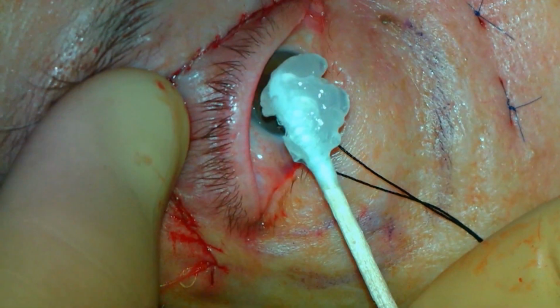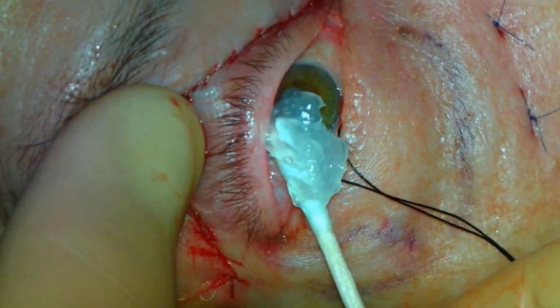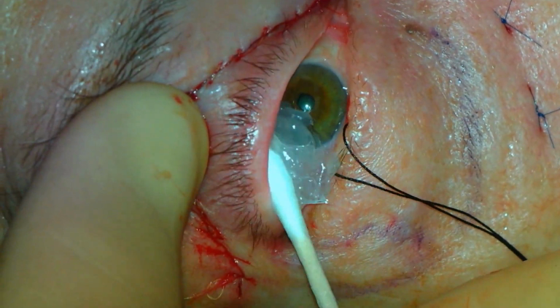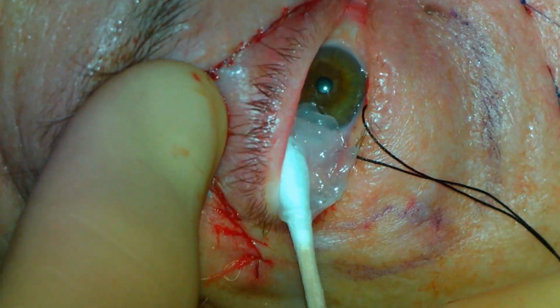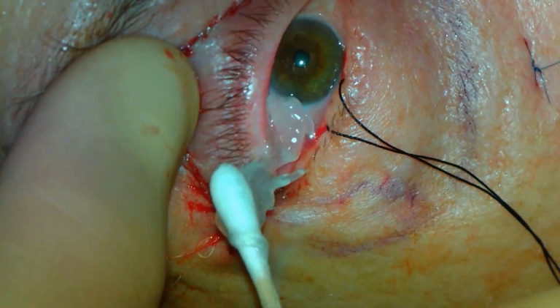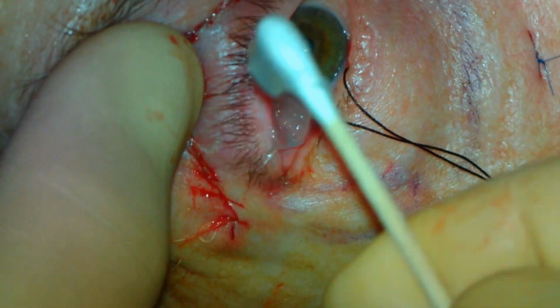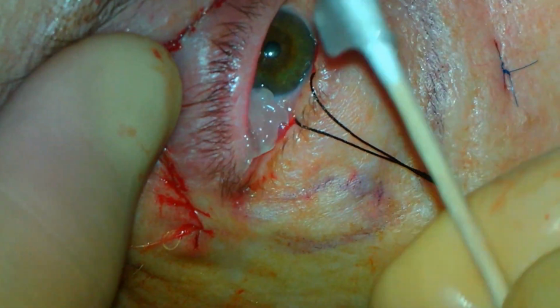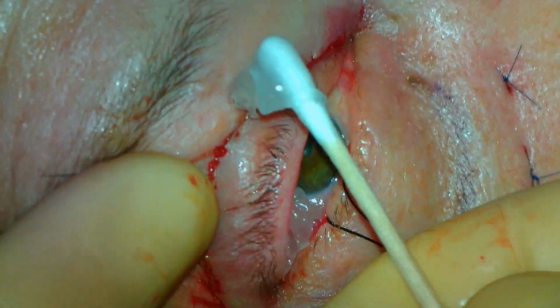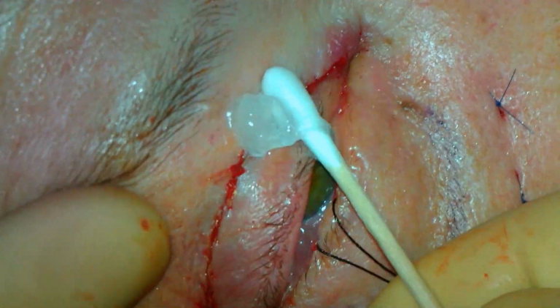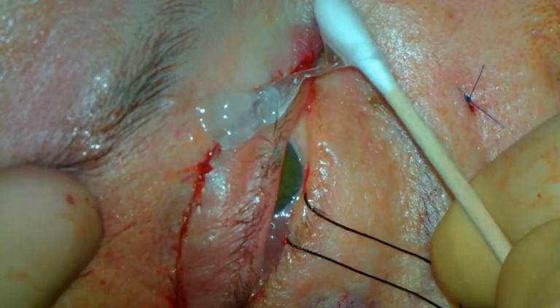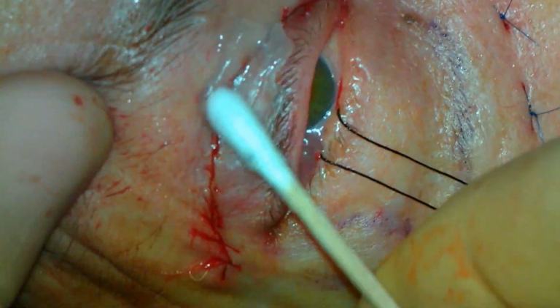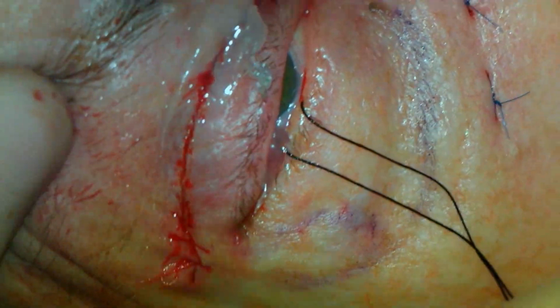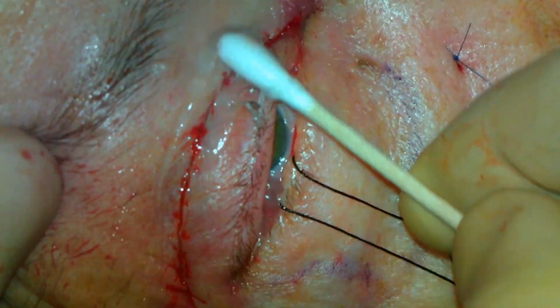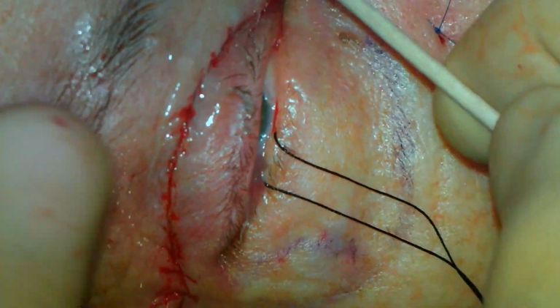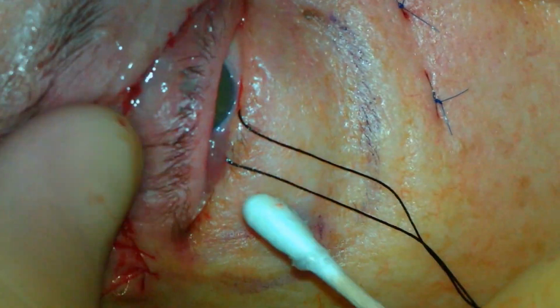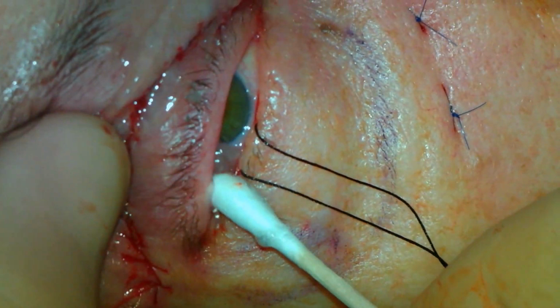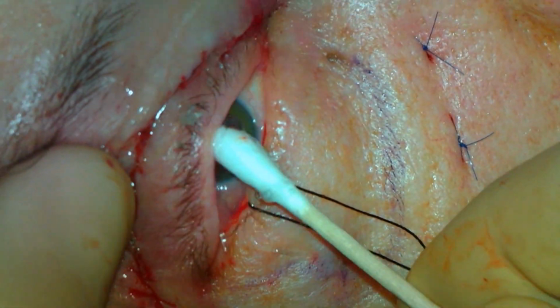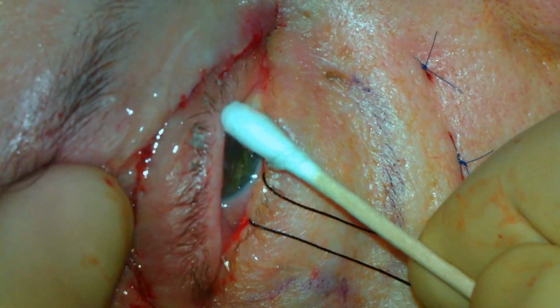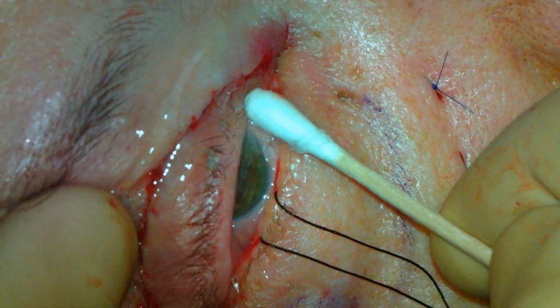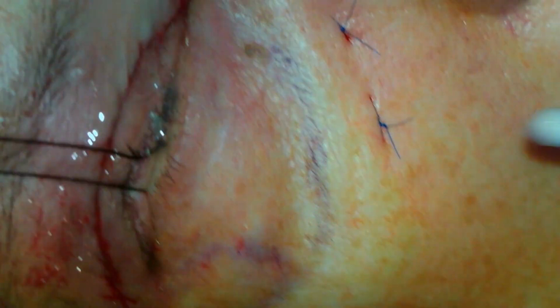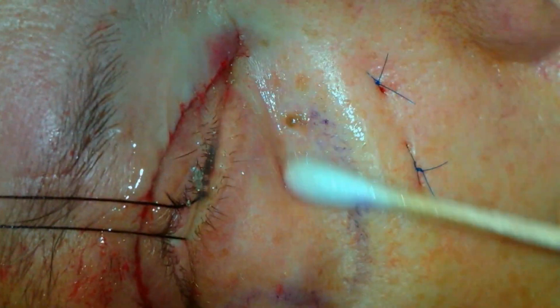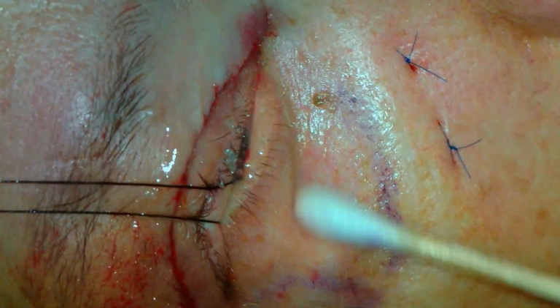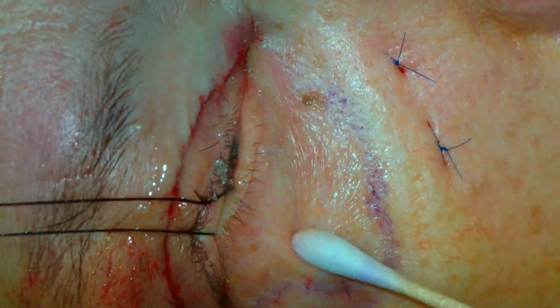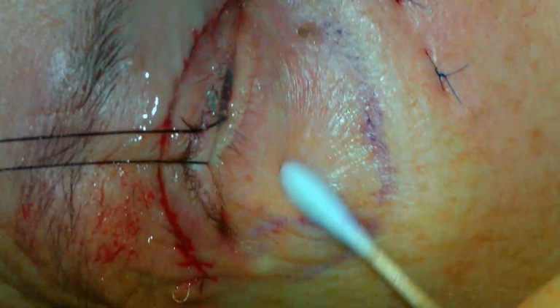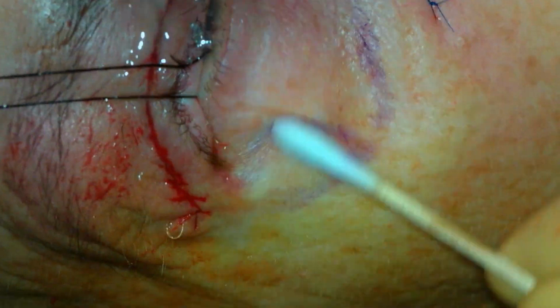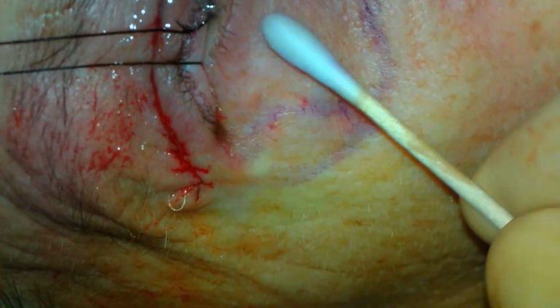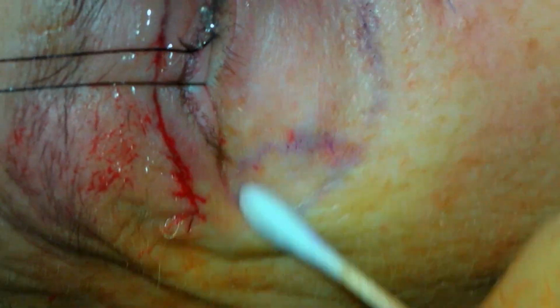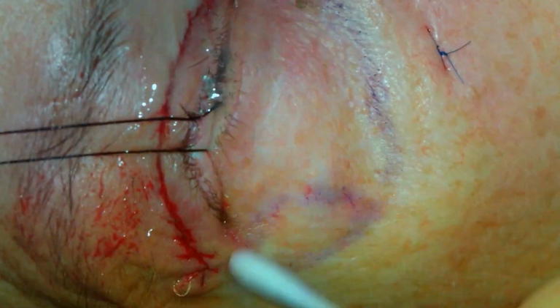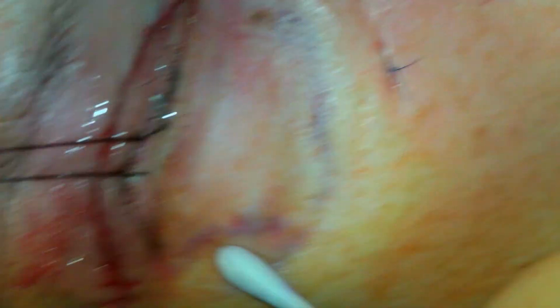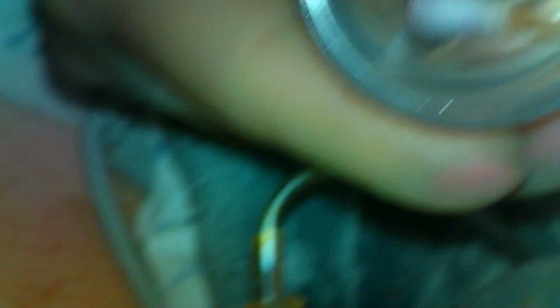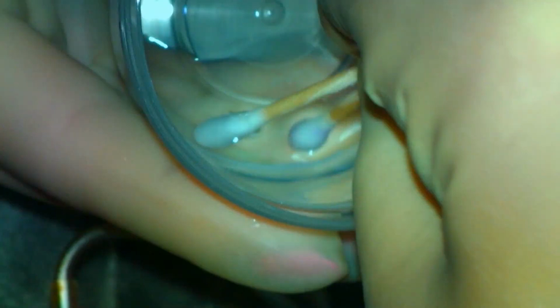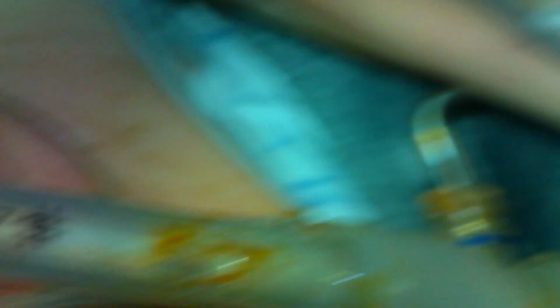The concentration of the TCA will be 30%. The 4-0 silk sutures are retained and ointment is placed into the eyes. It is important for the TCA to not get into the eyes, as this can damage the cornea.